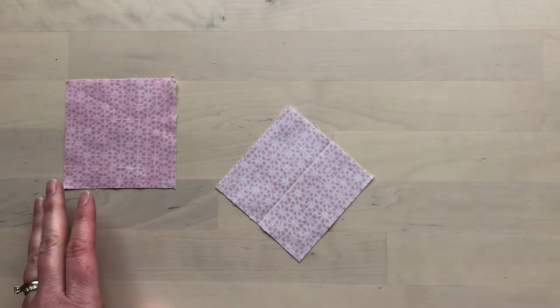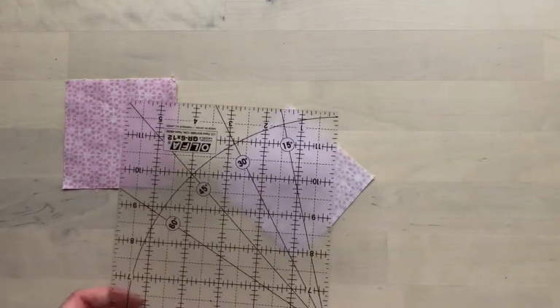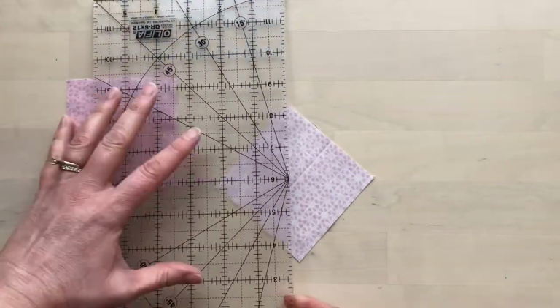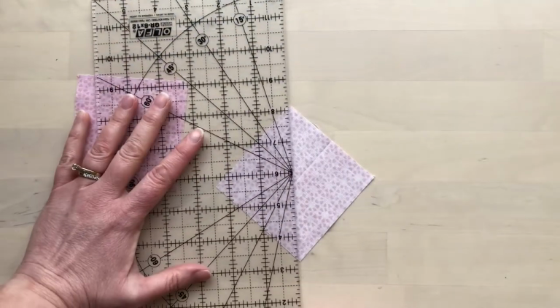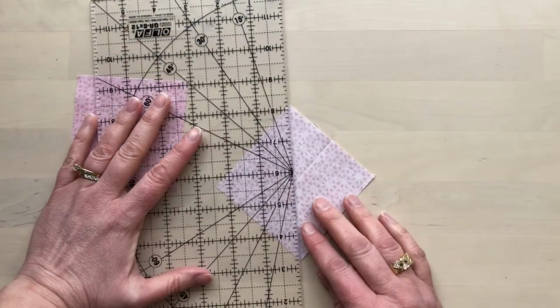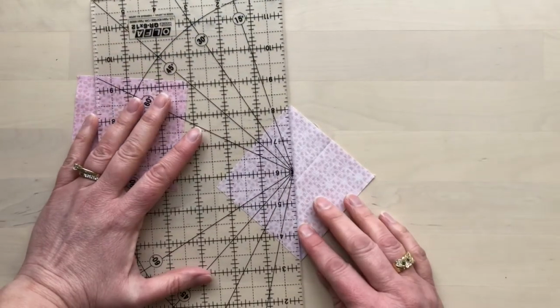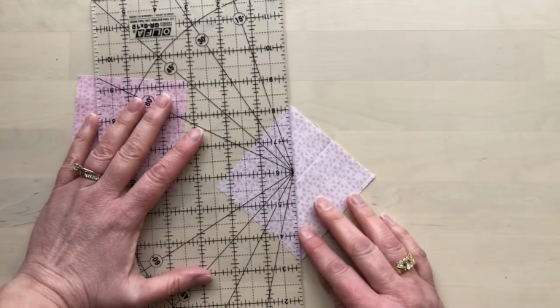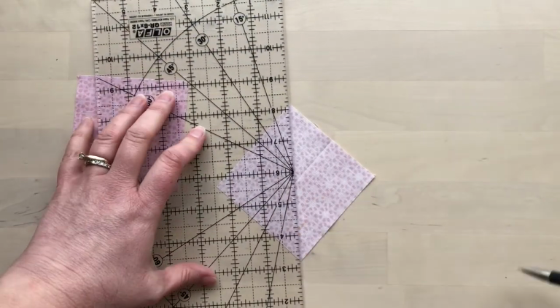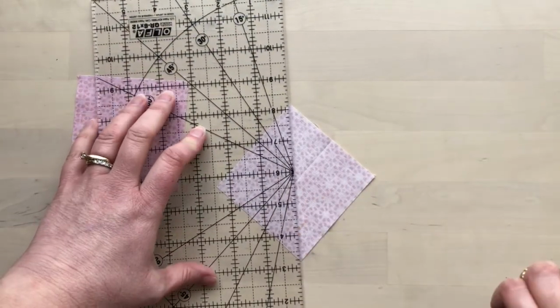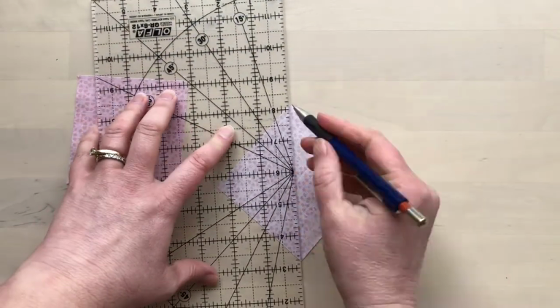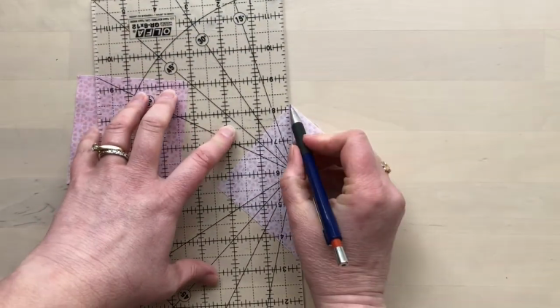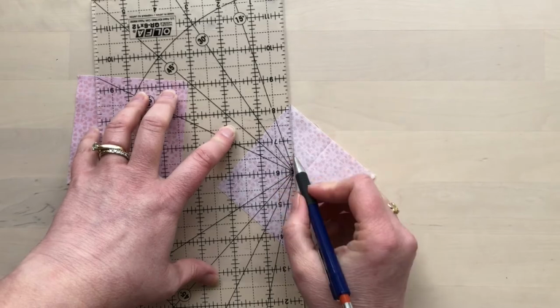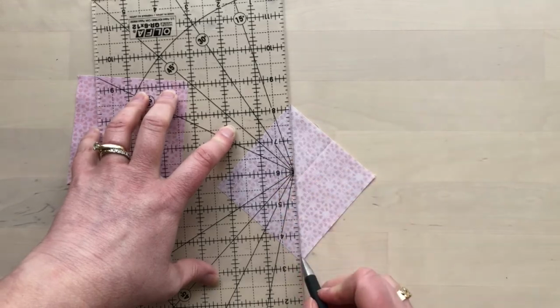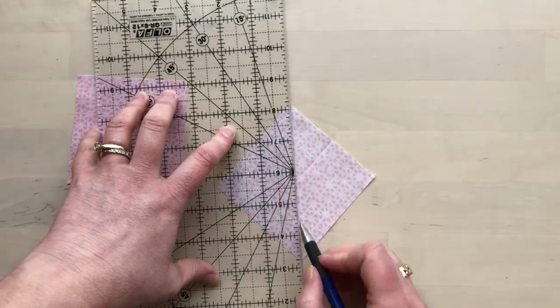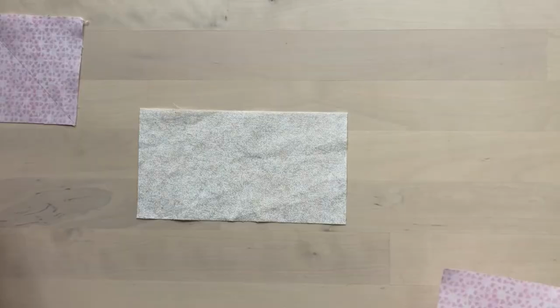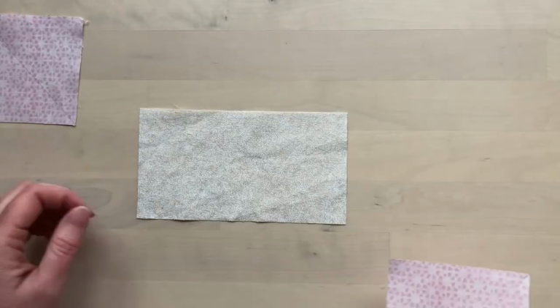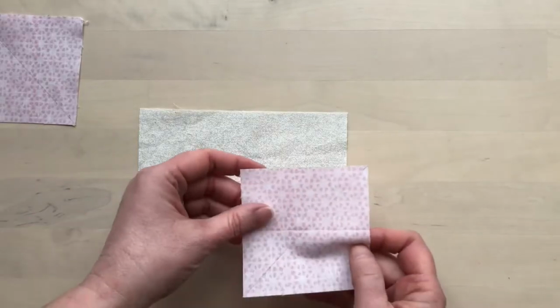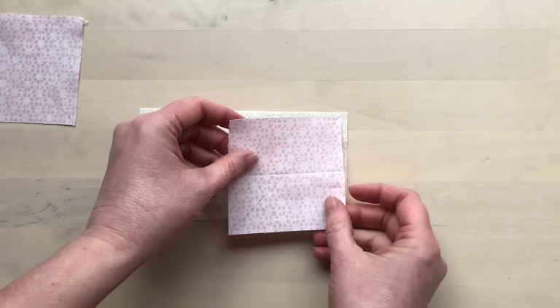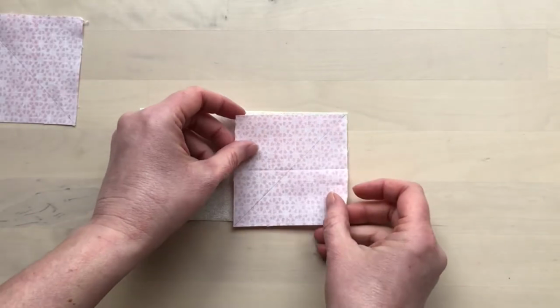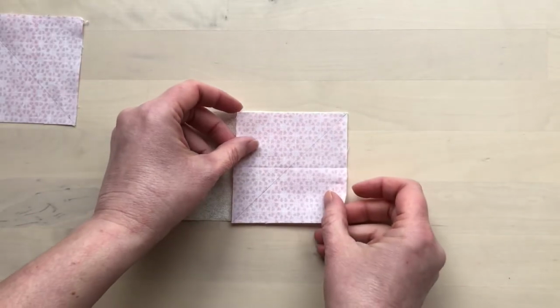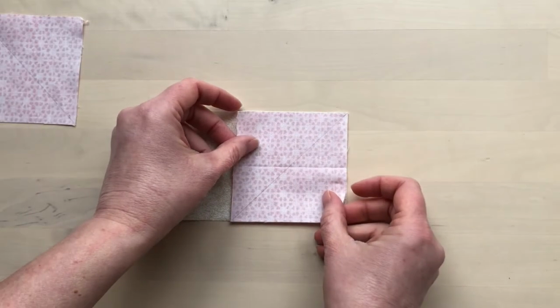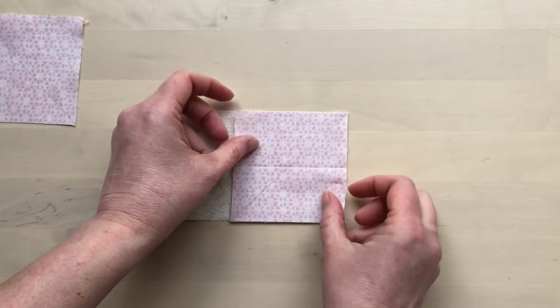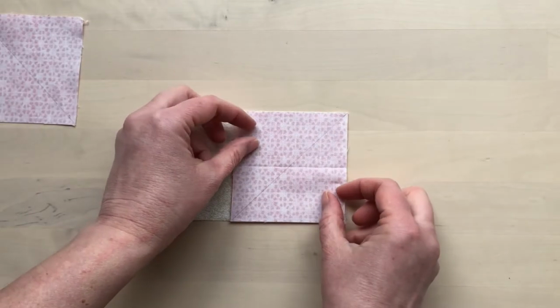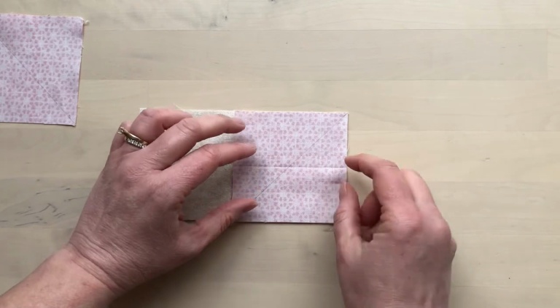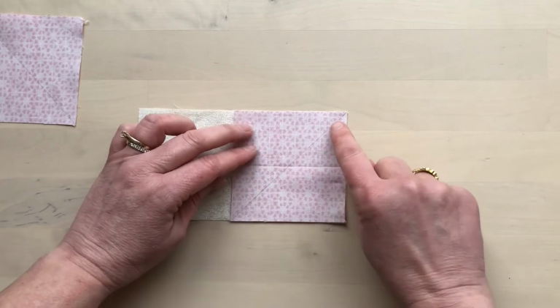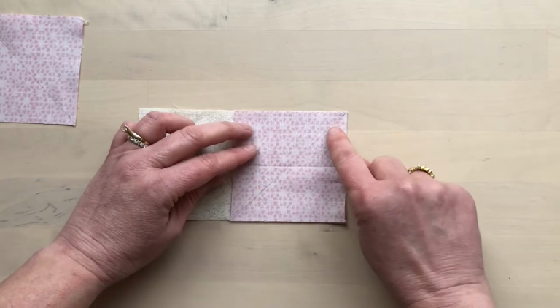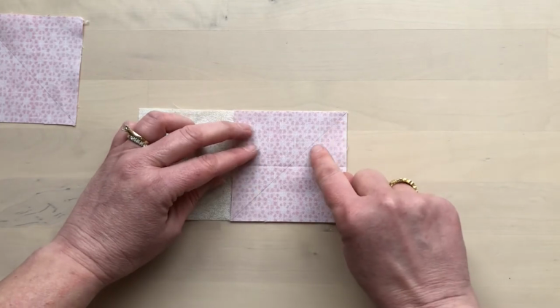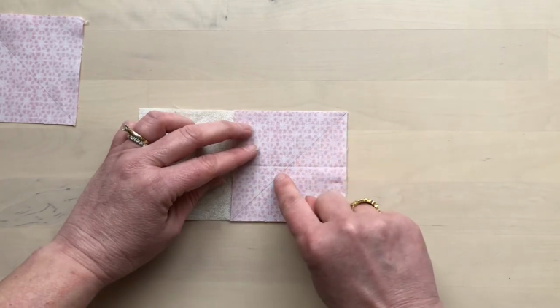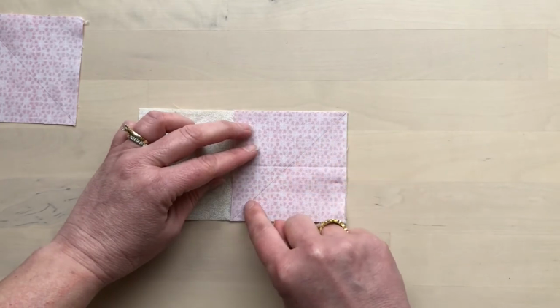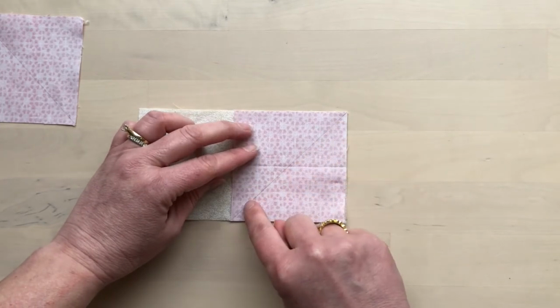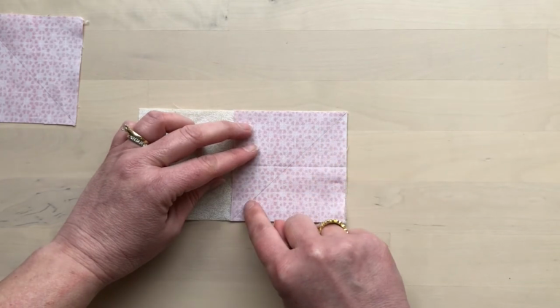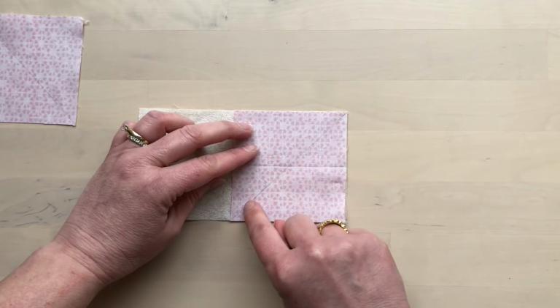On the wrong side of the squares, mark a diagonal line from corner to corner. Lay one of the squares on its rectangle right sides together and stitch directly on the diagonal line.